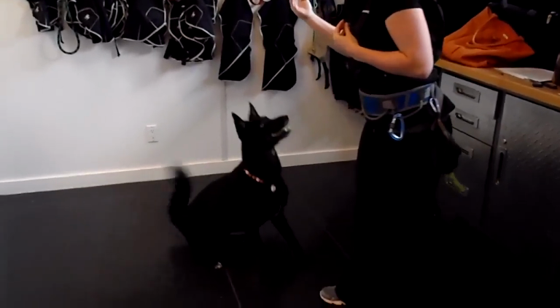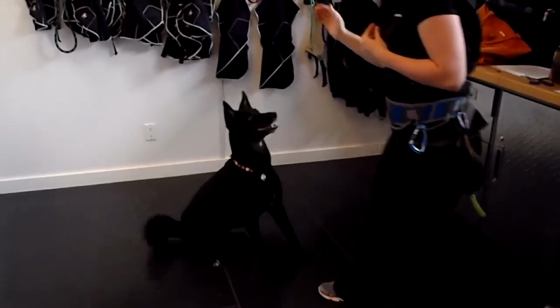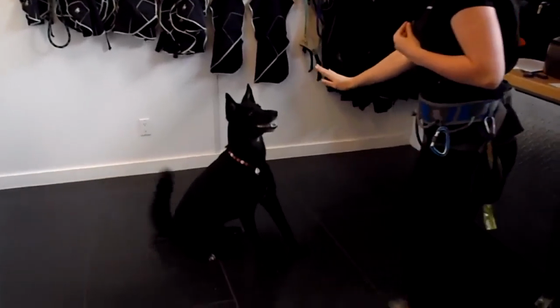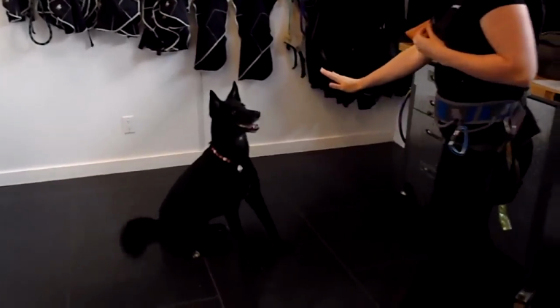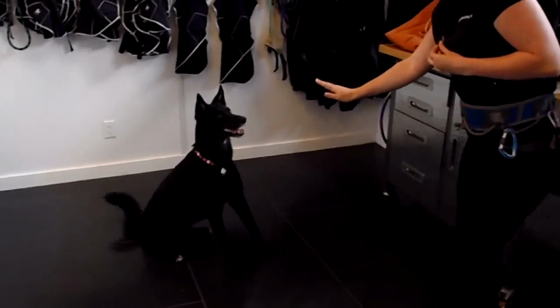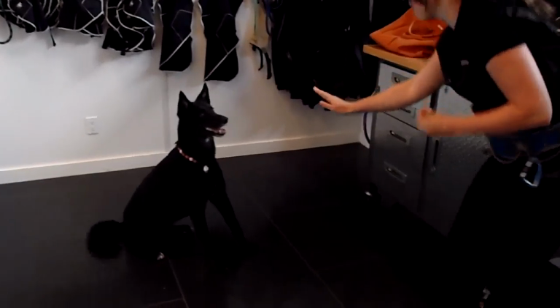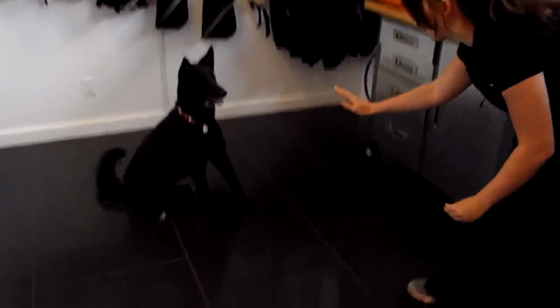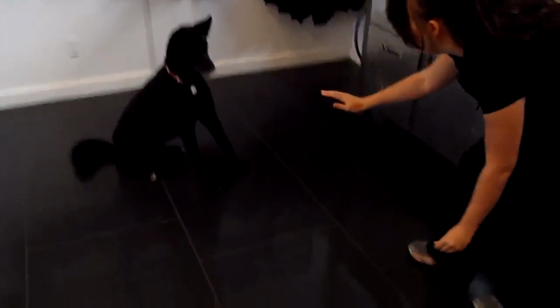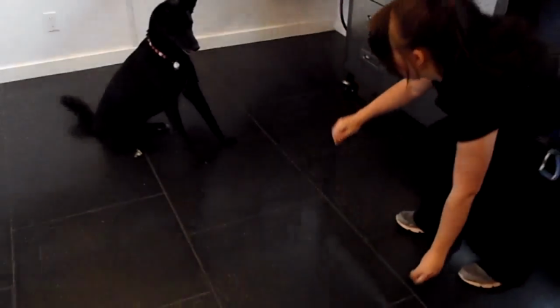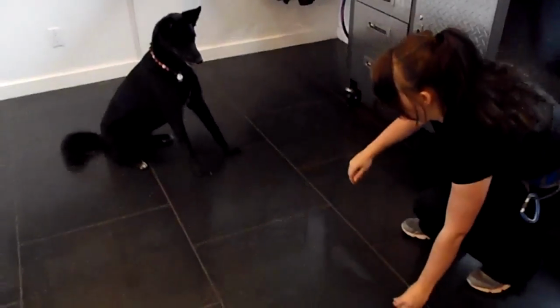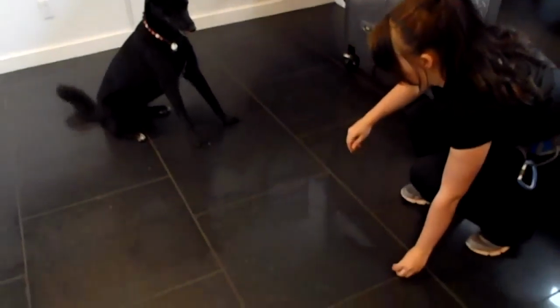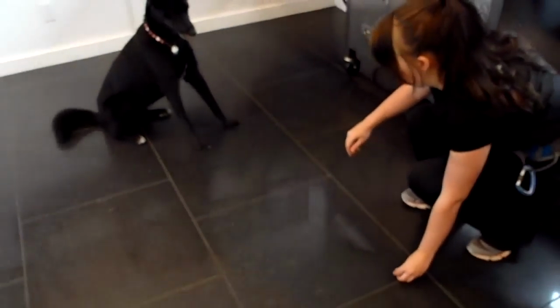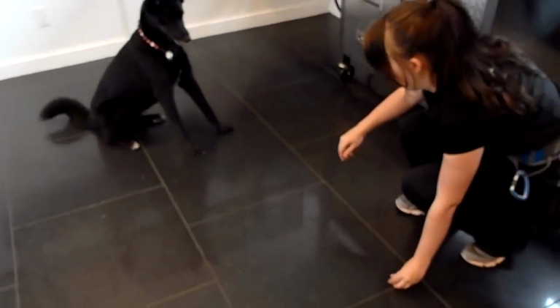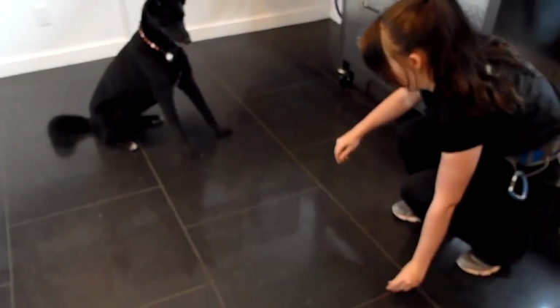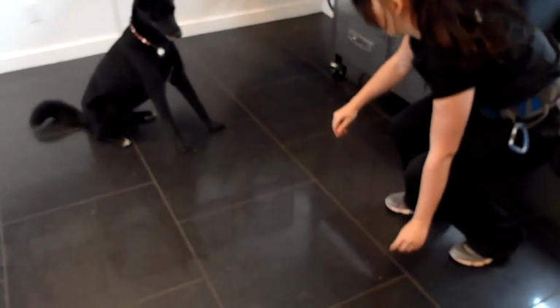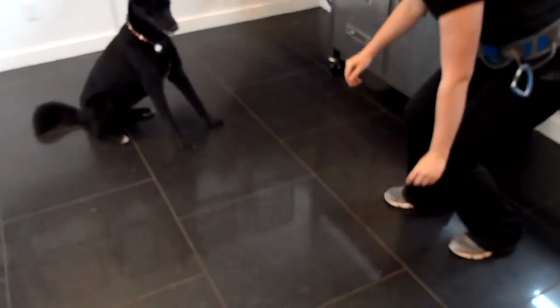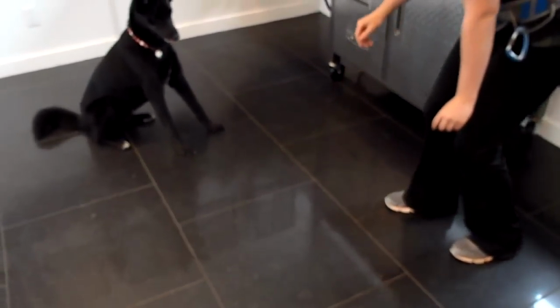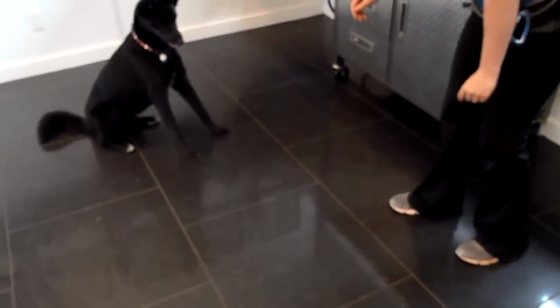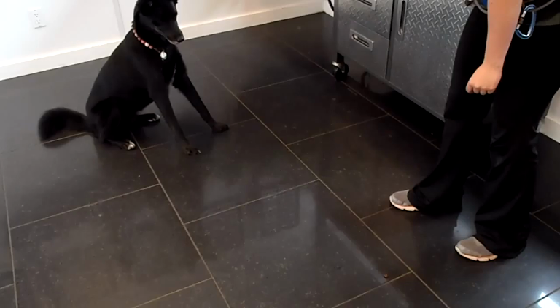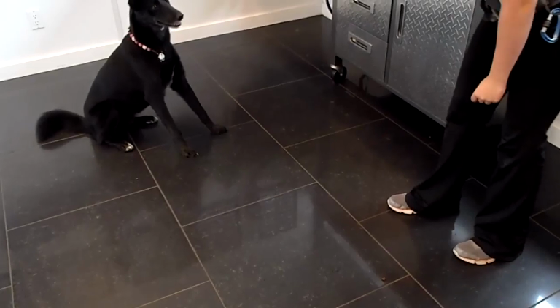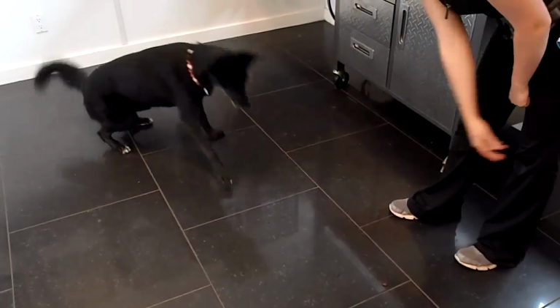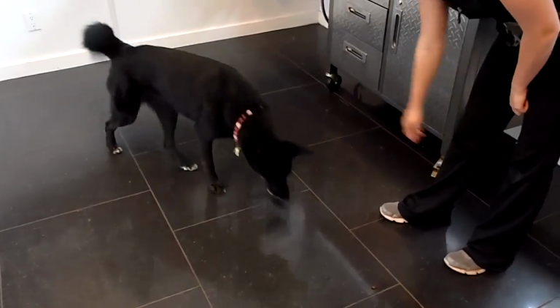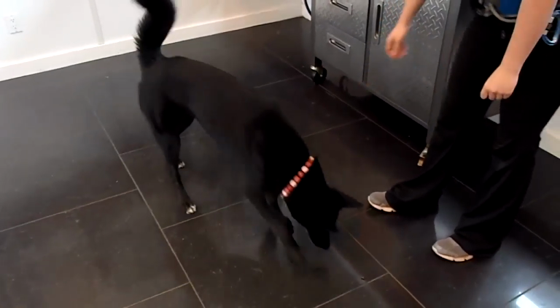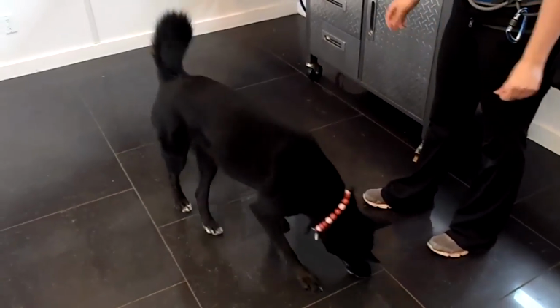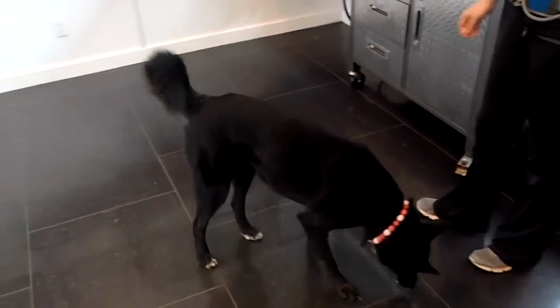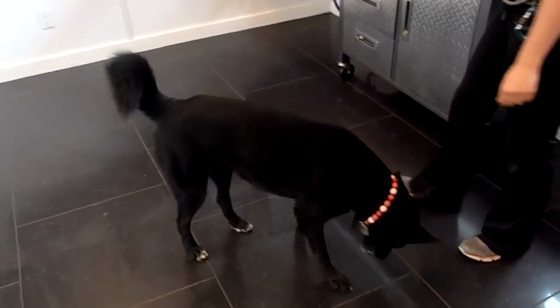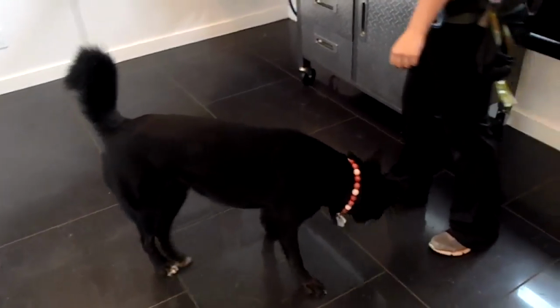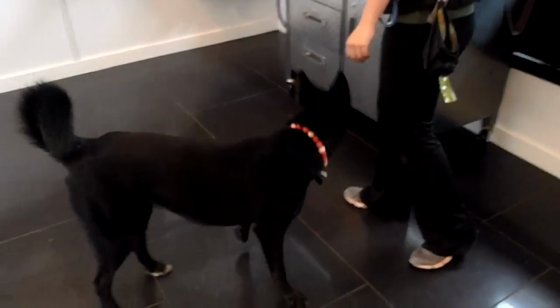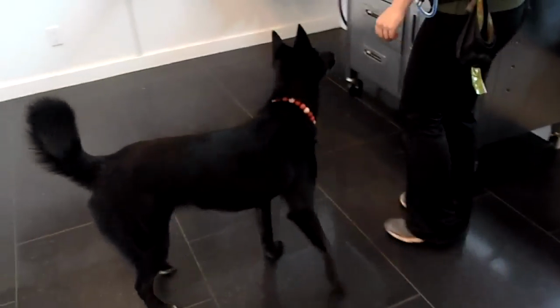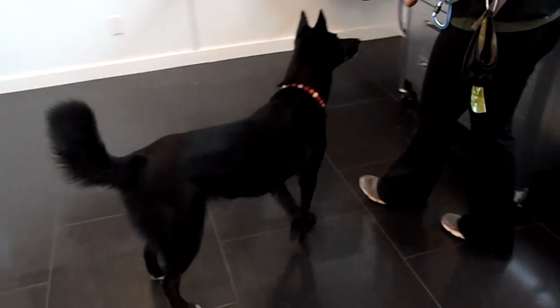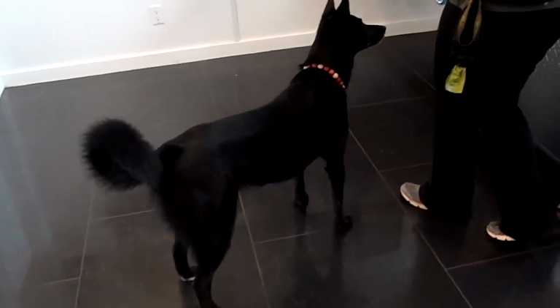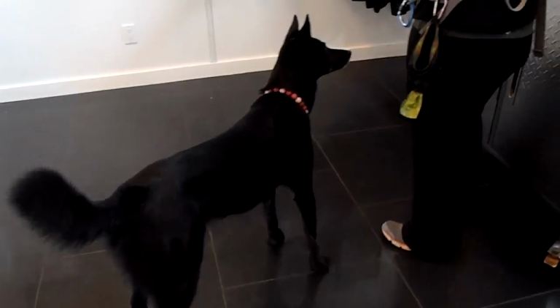Let's see her next trick. We're going to do an off-take, which is hard for any dog at any age. And given the command, she's going to take the treat — perfectly done.